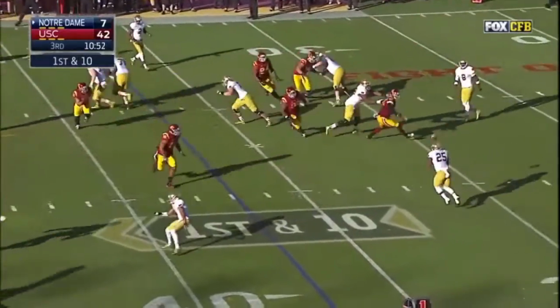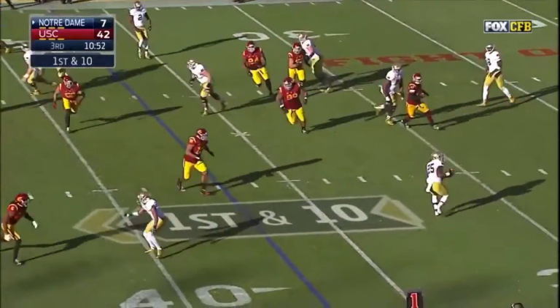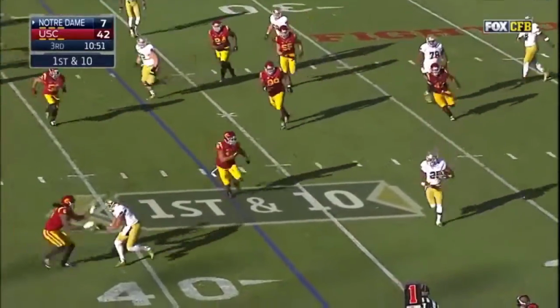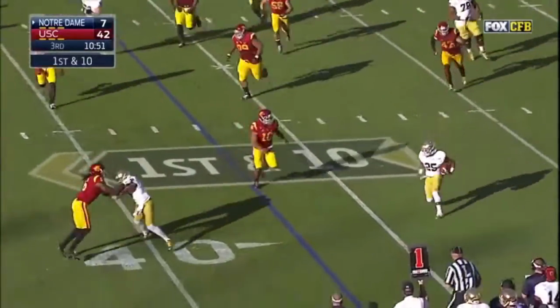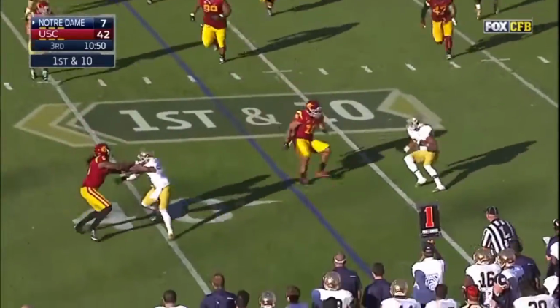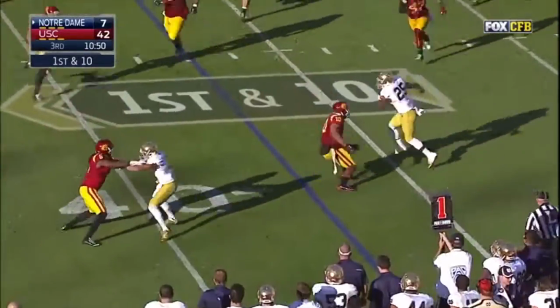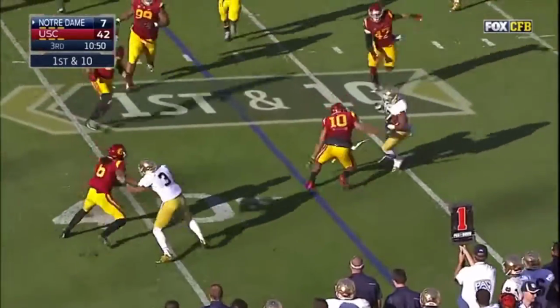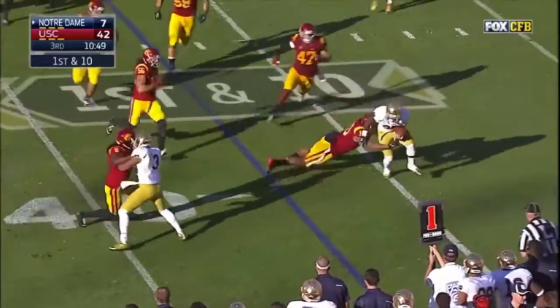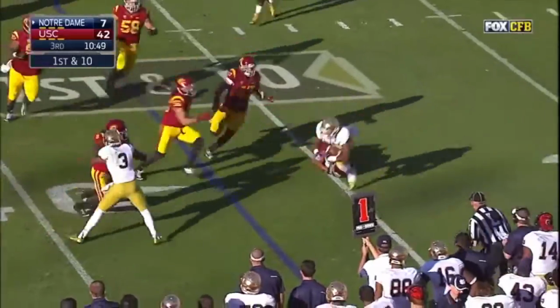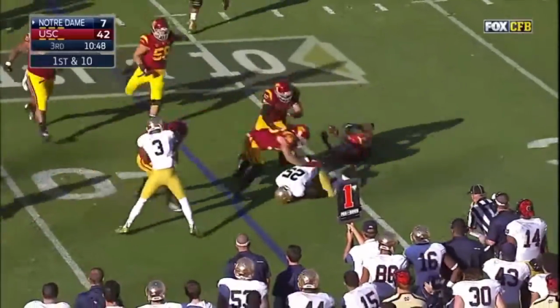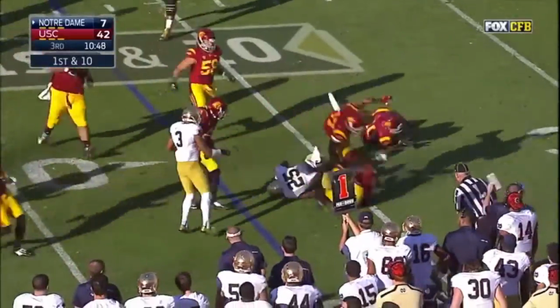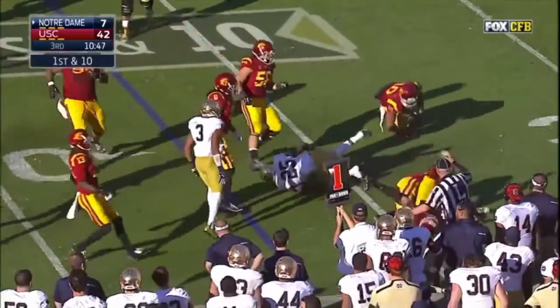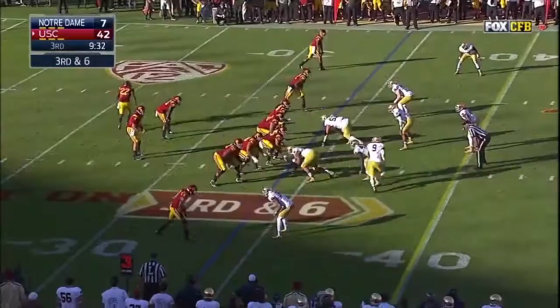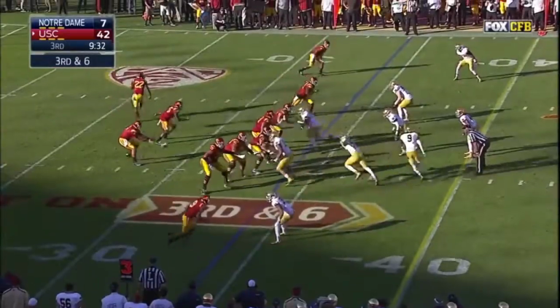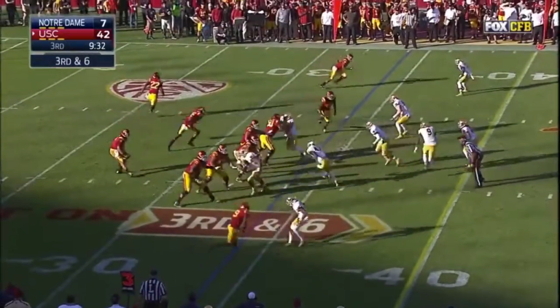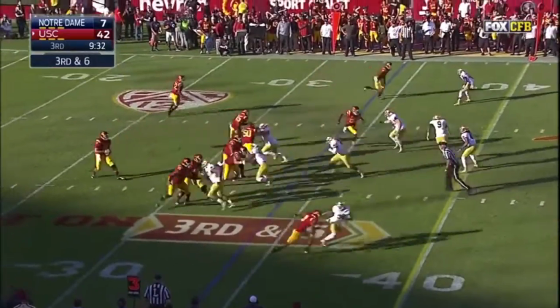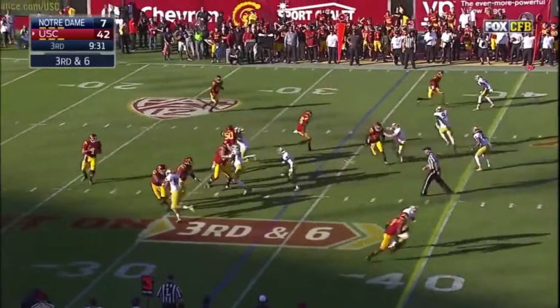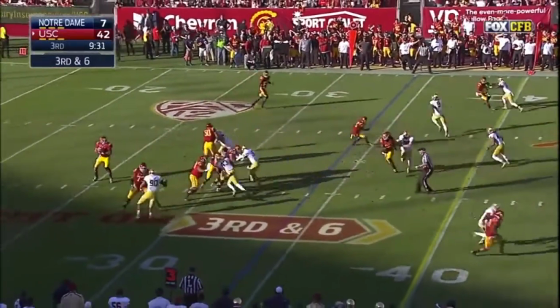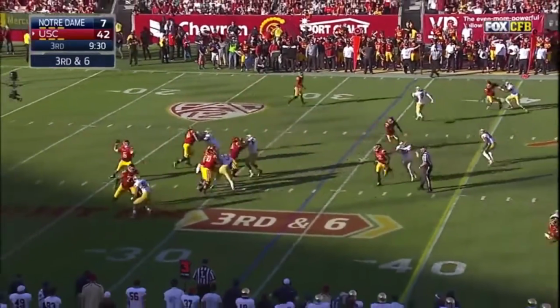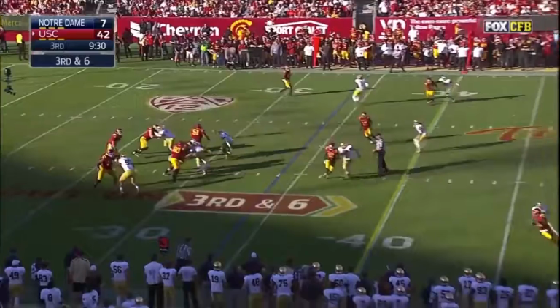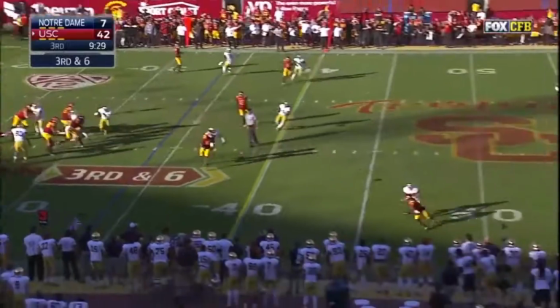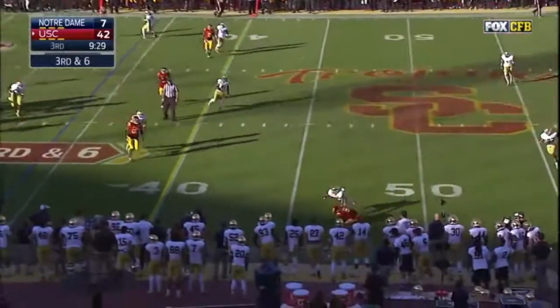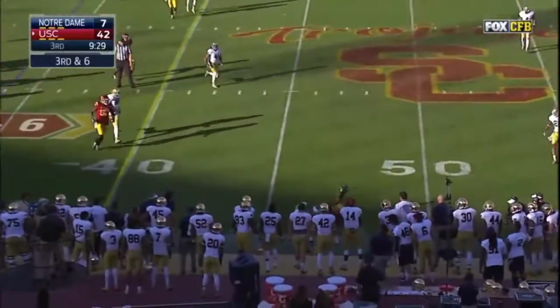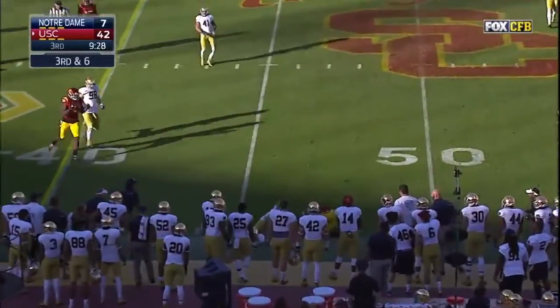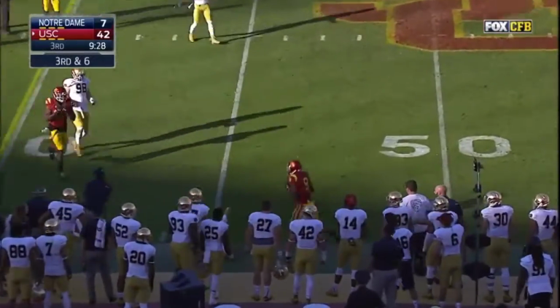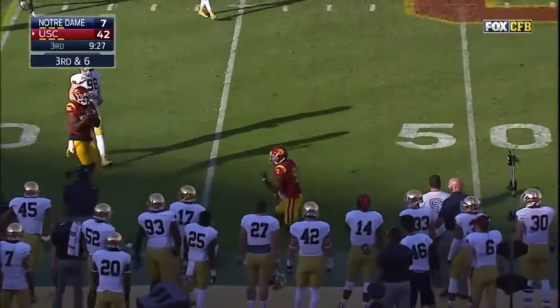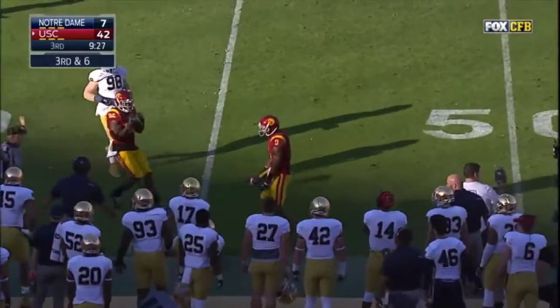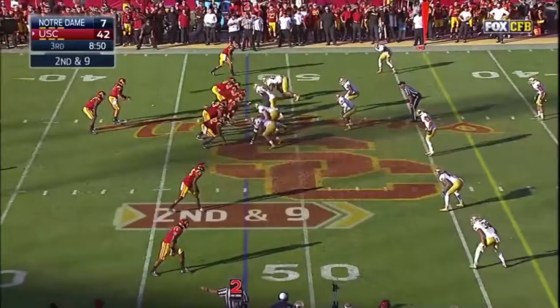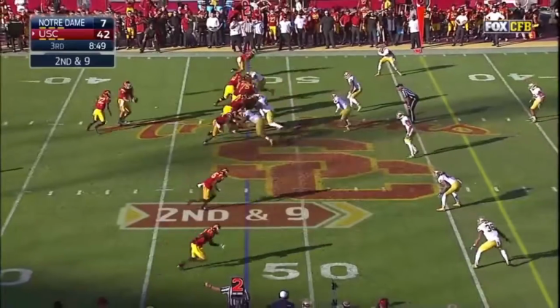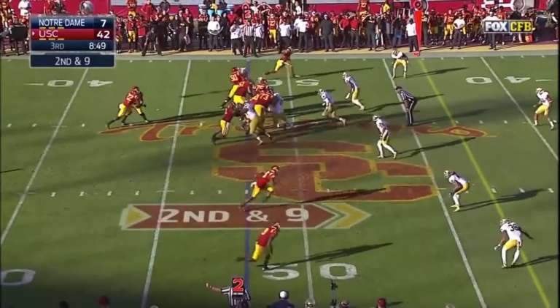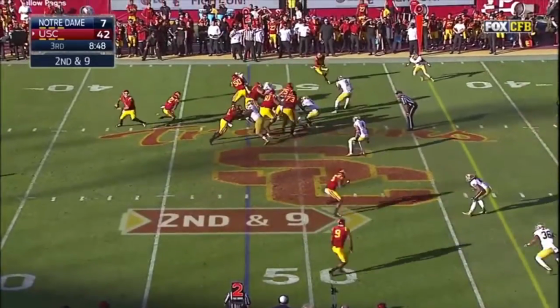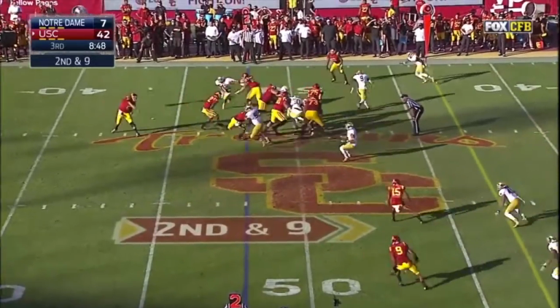And Zaire drops it off to Folston. Folston. Third down and six for Kessler, and he looks near side to Juju. Play fake.